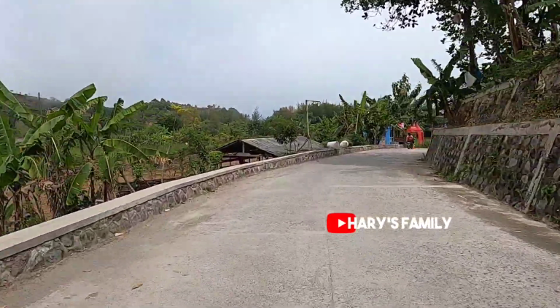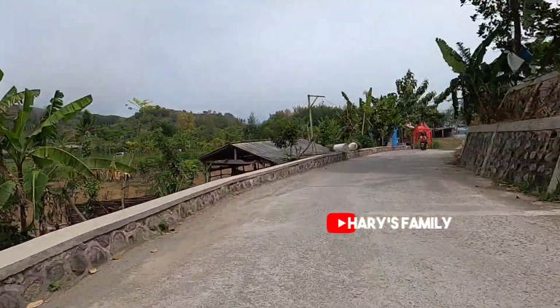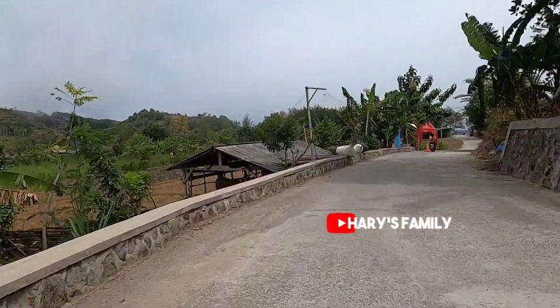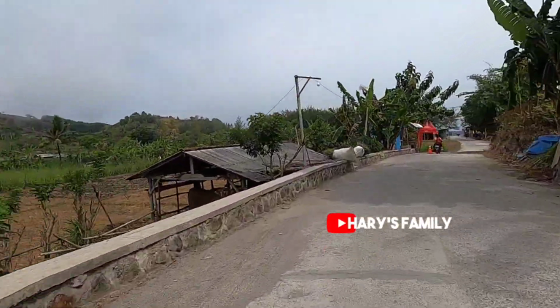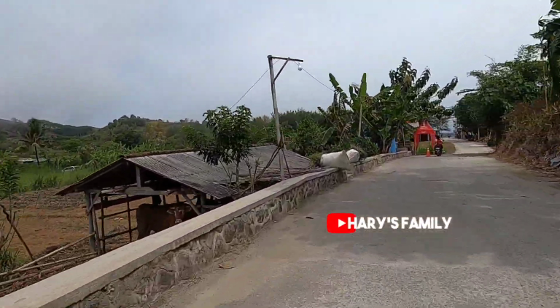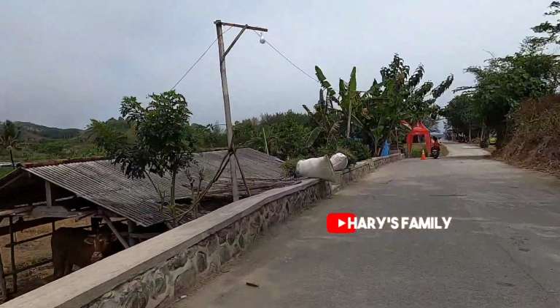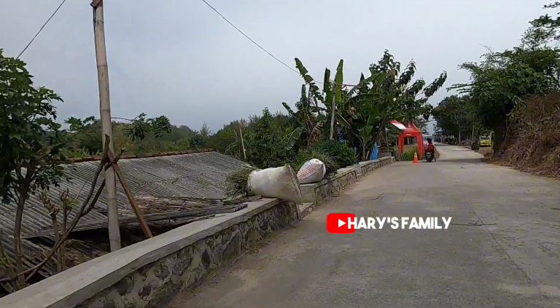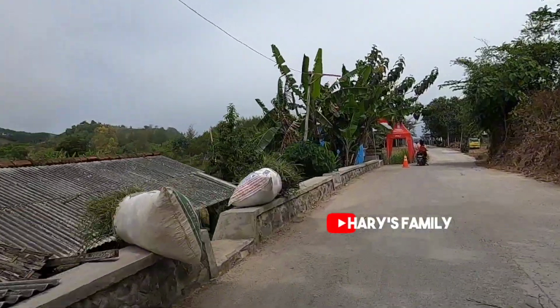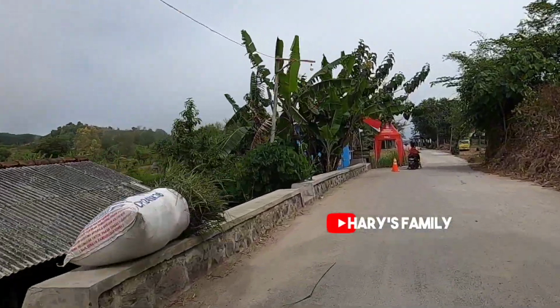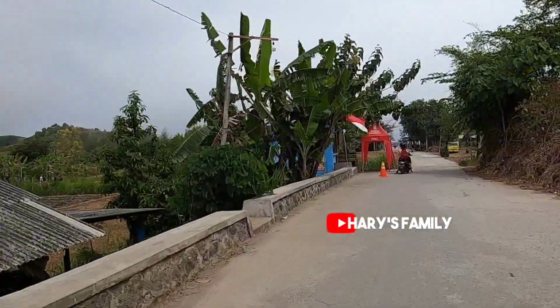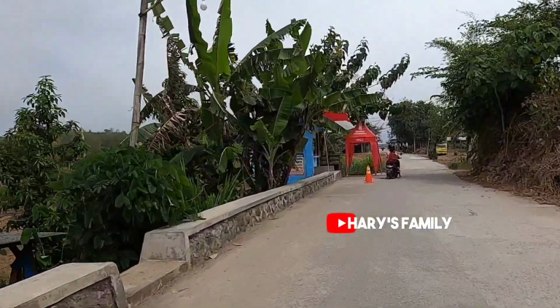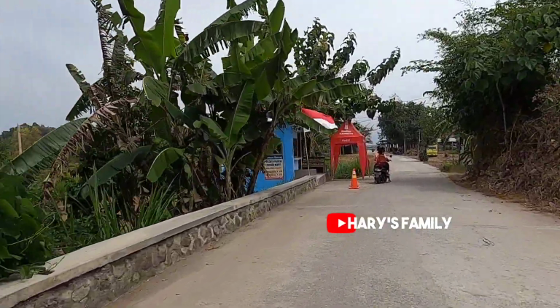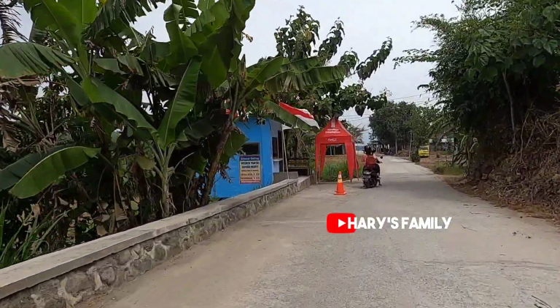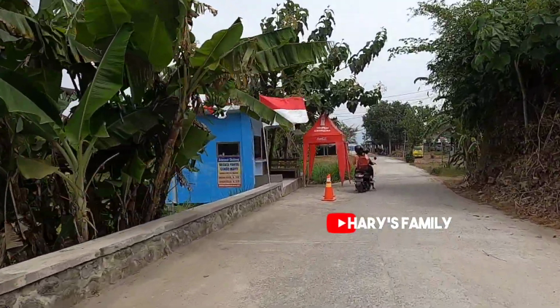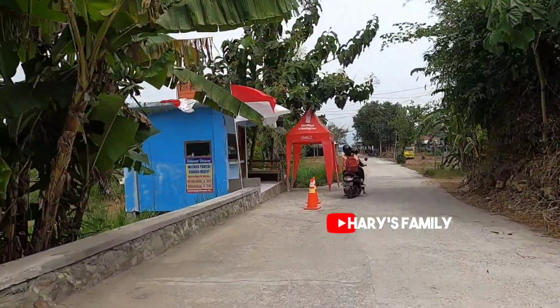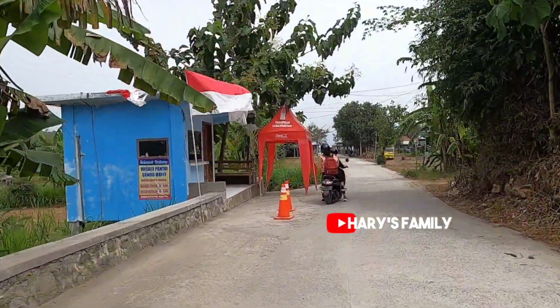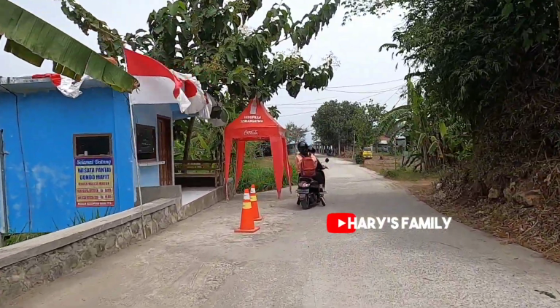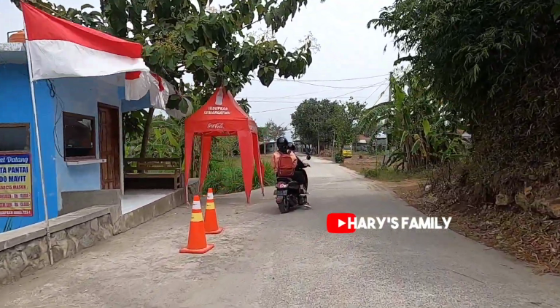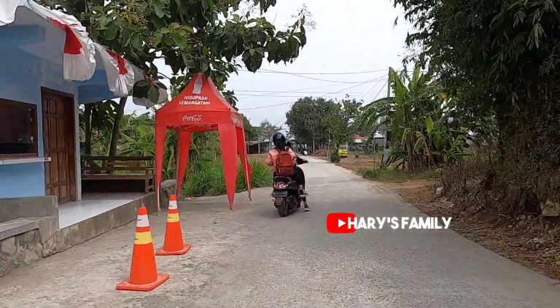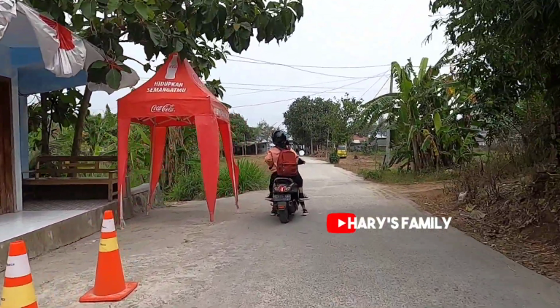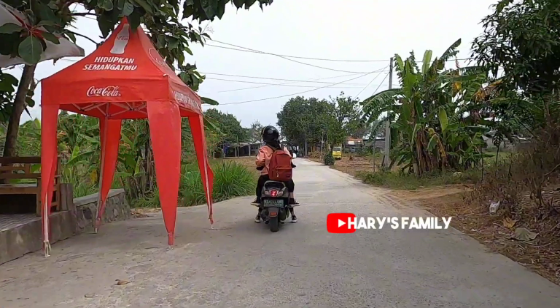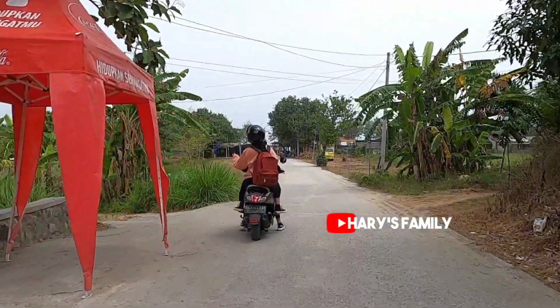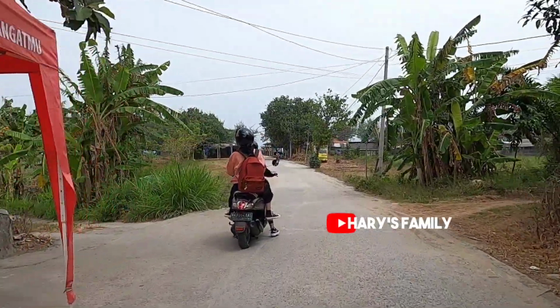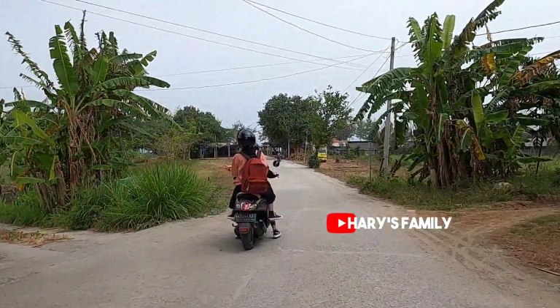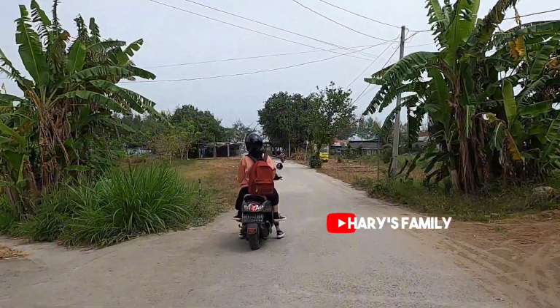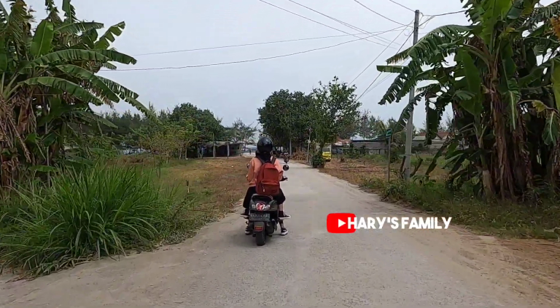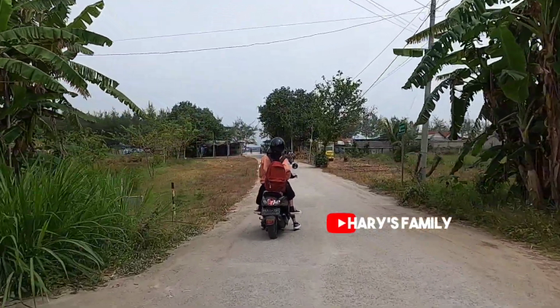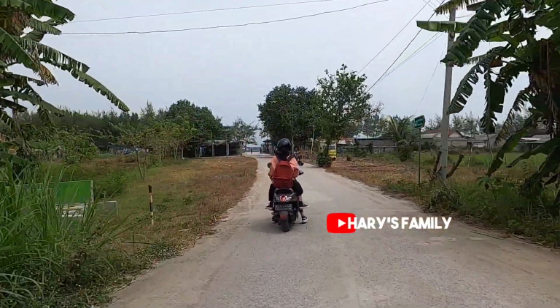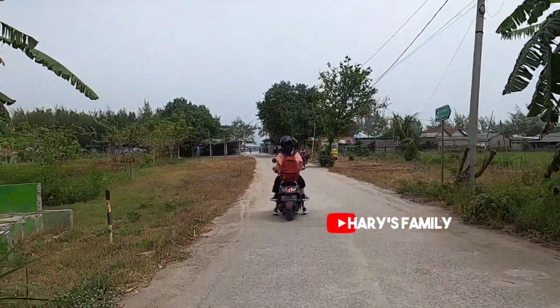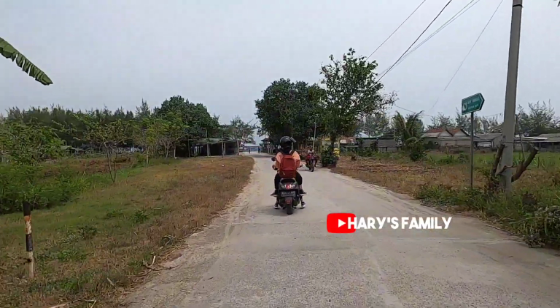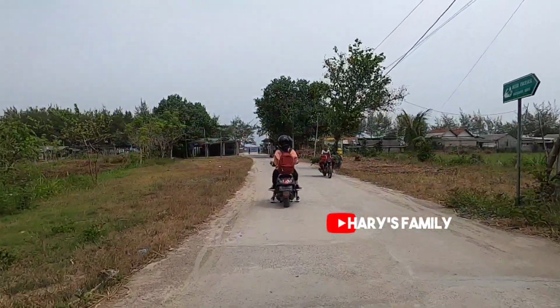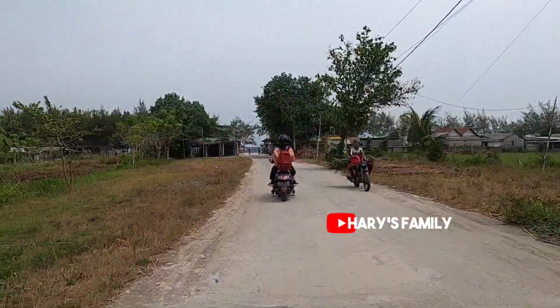Ternyata pintu masuk ke pantai Pasetran Gondomait ini sedang ditutup. Saya tidak yakin apakah ini karena hari kemerdekaan pada tanggal 17 Agustus atau alasan lainnya. Jika ada yang mengetahui, silakan tulis di kolom komentar.